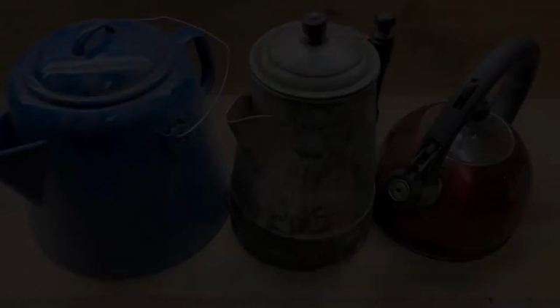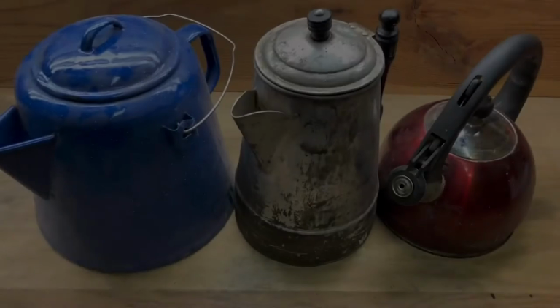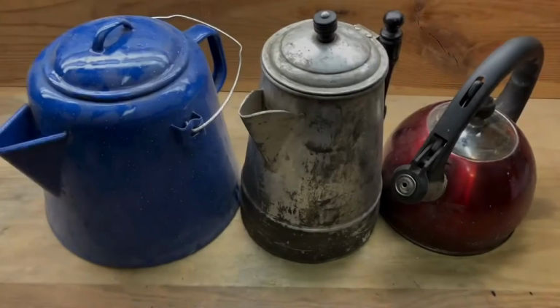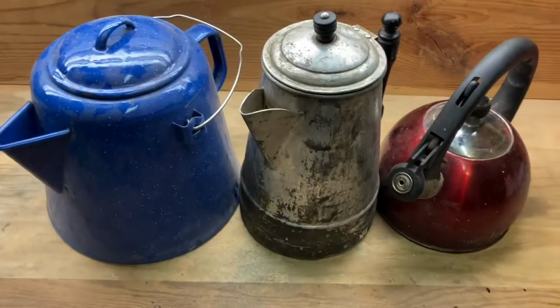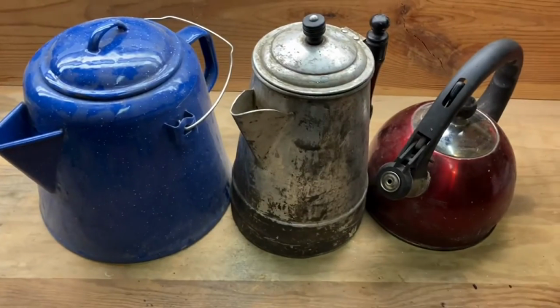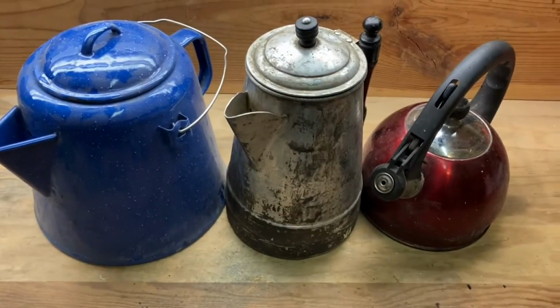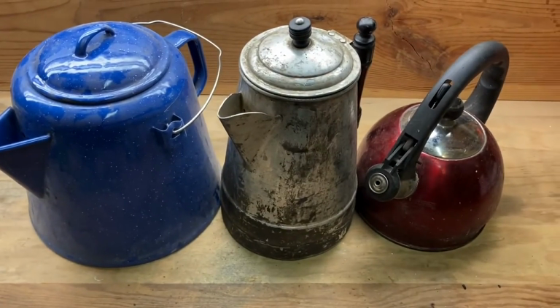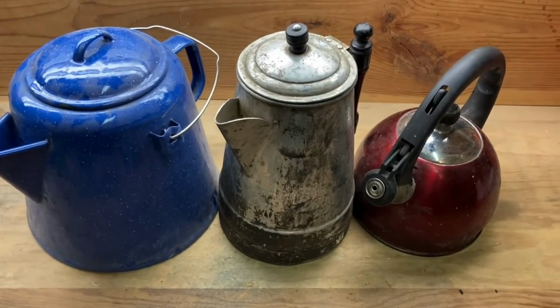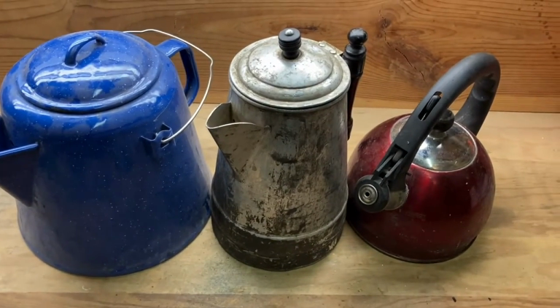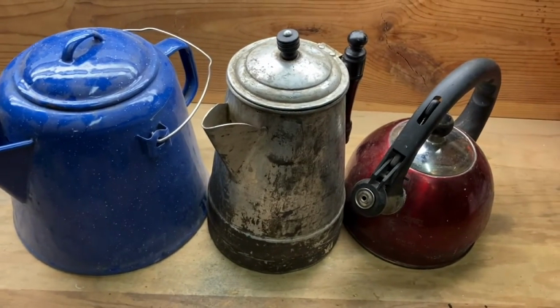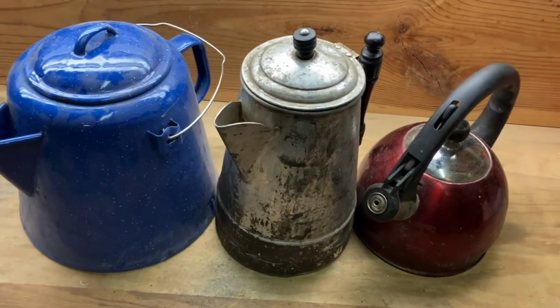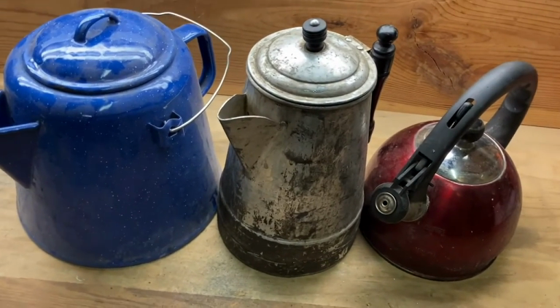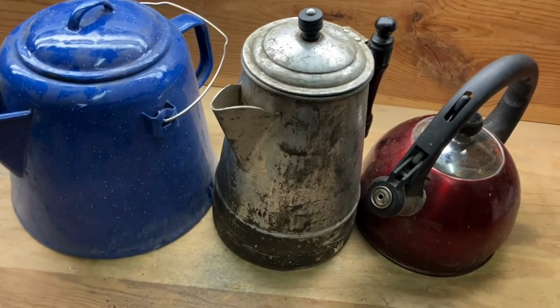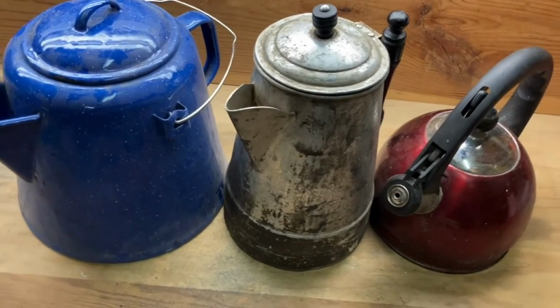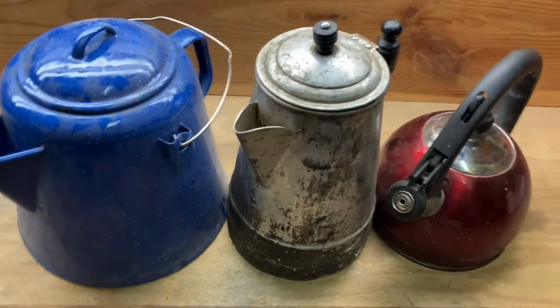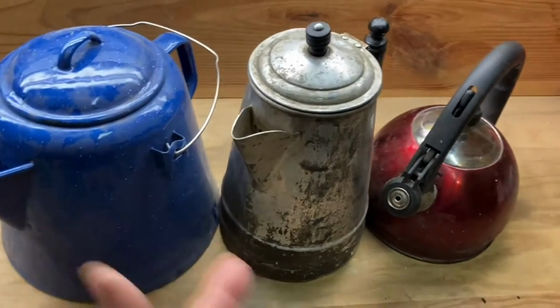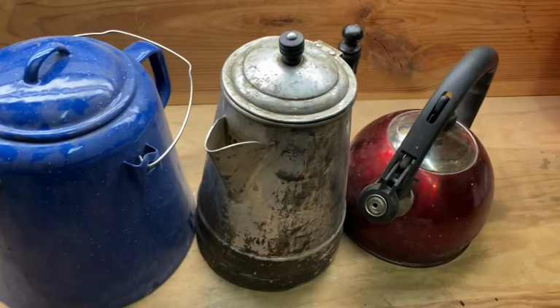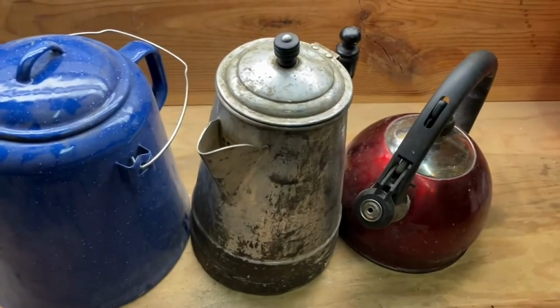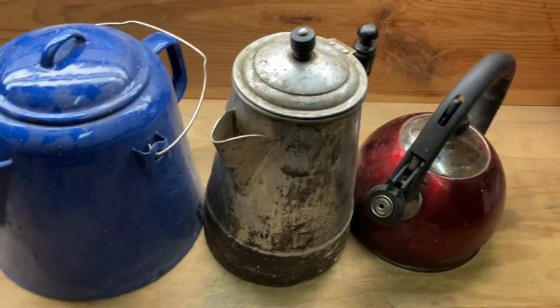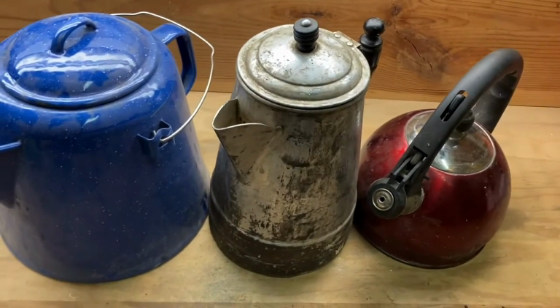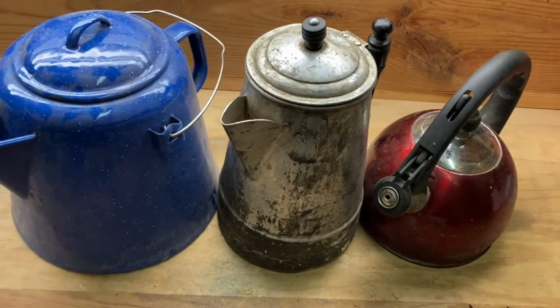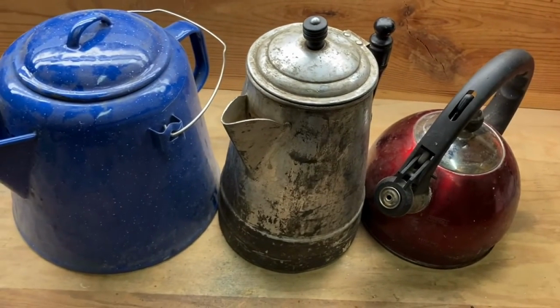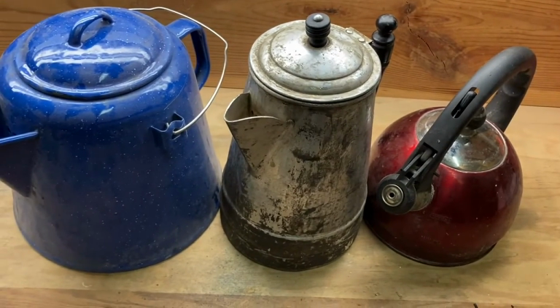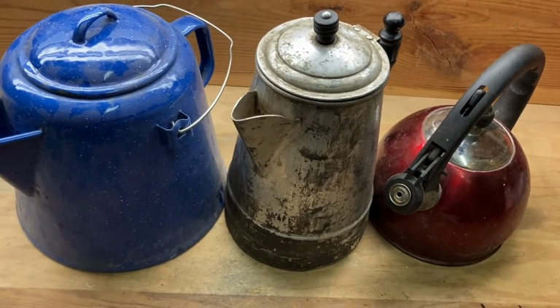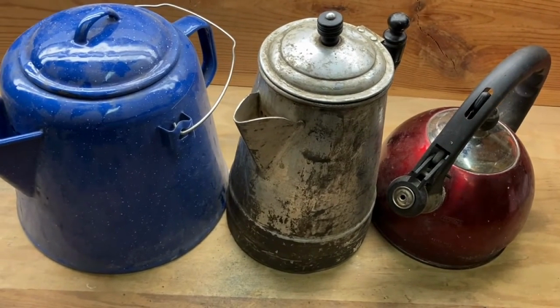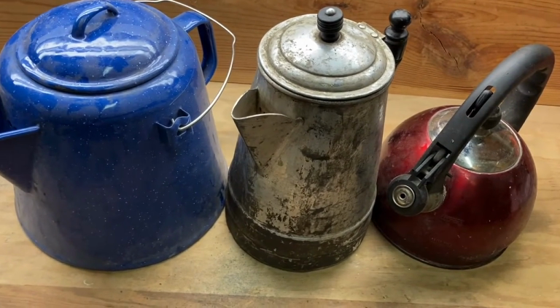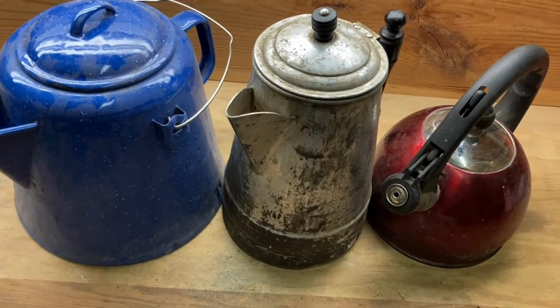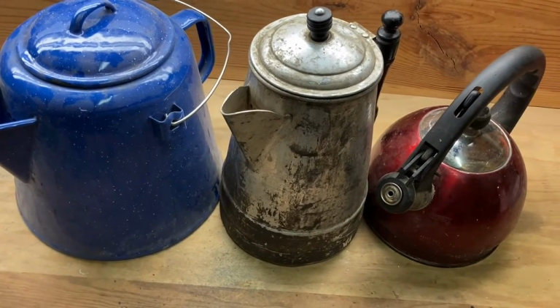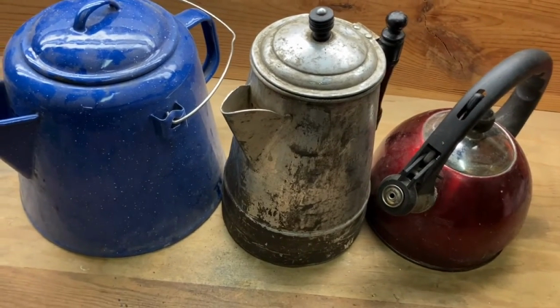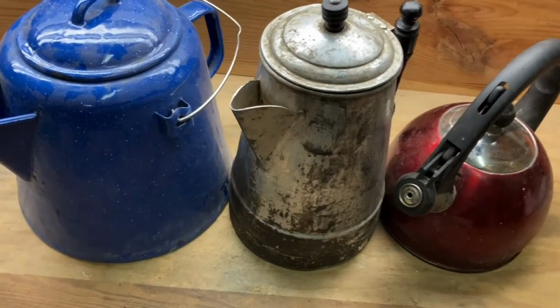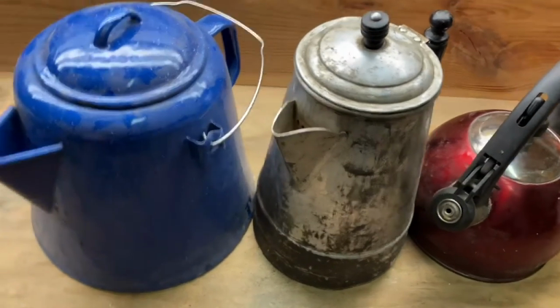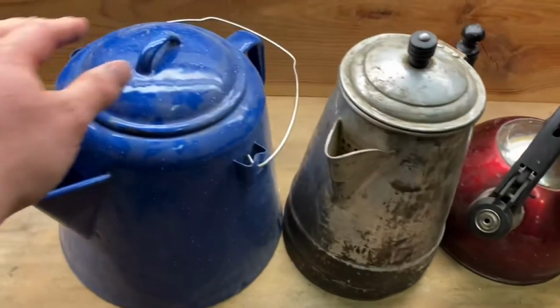One of my friends is looking for a kettle to go camping — something that won't break the bank. I'll go through what I use and roughly what I think they might cost and why I choose each one.